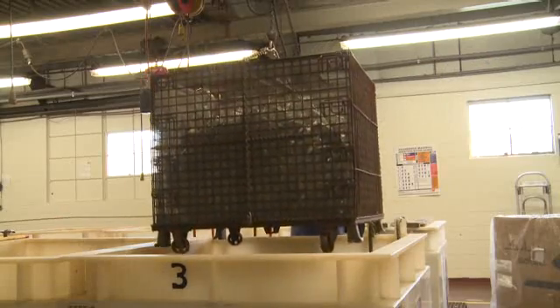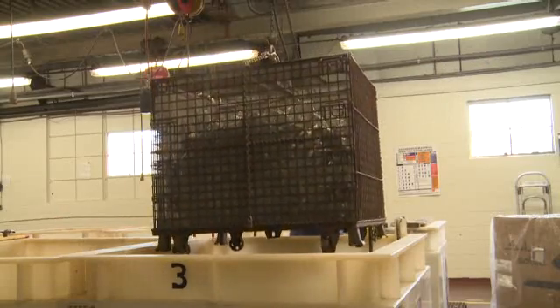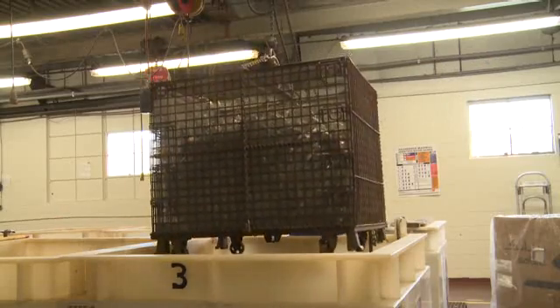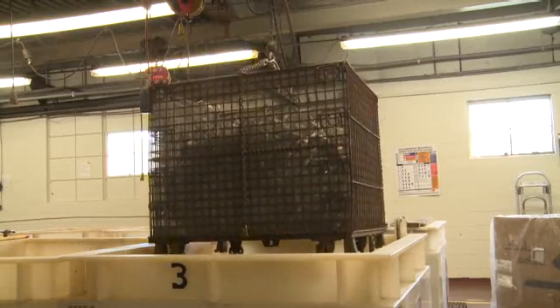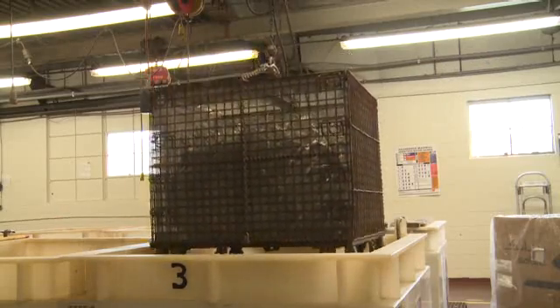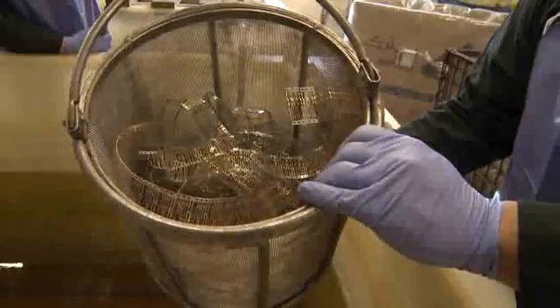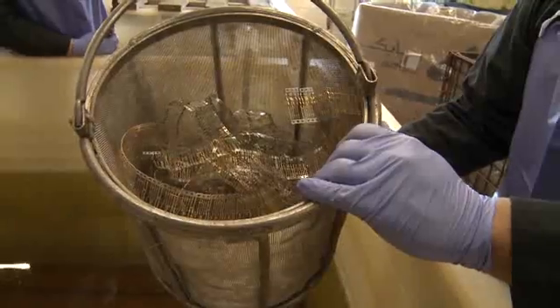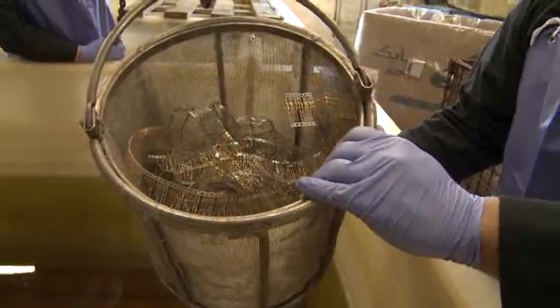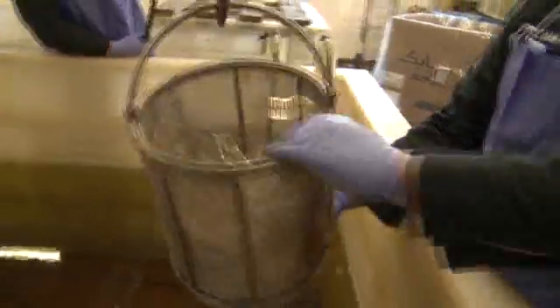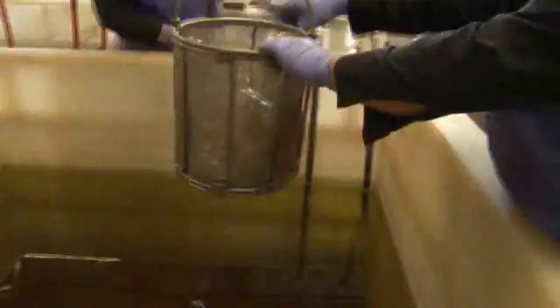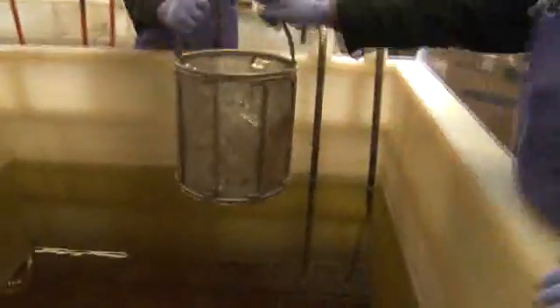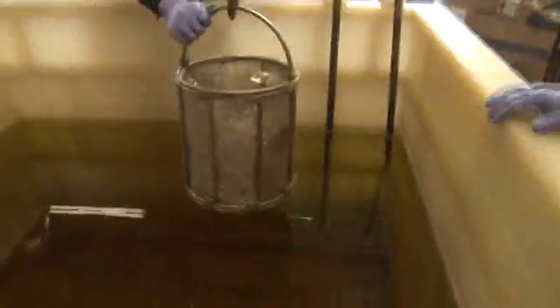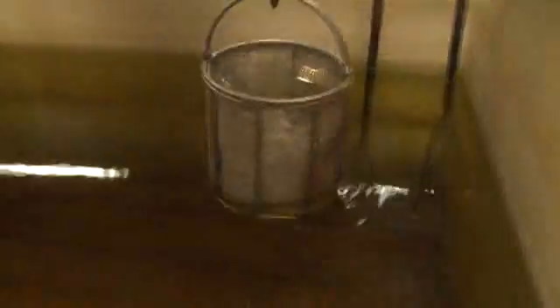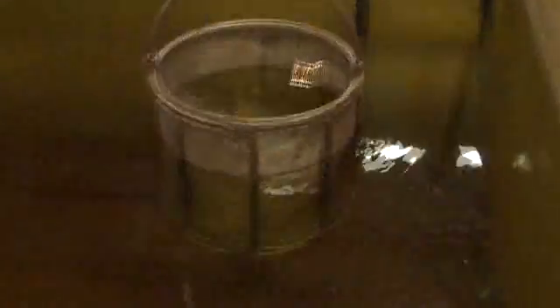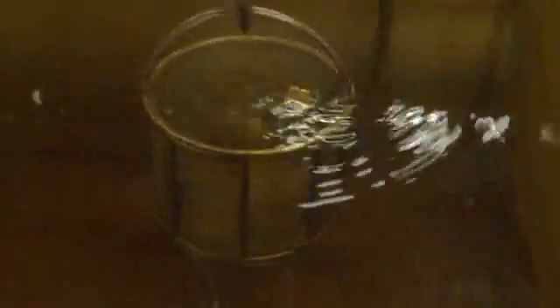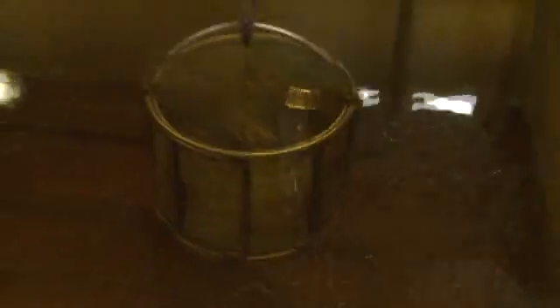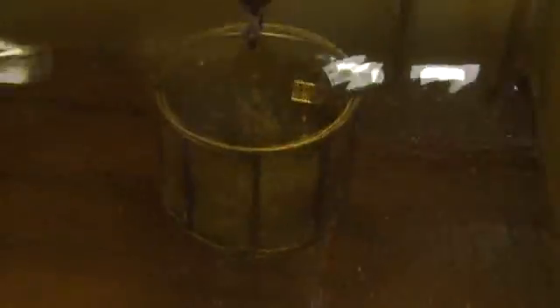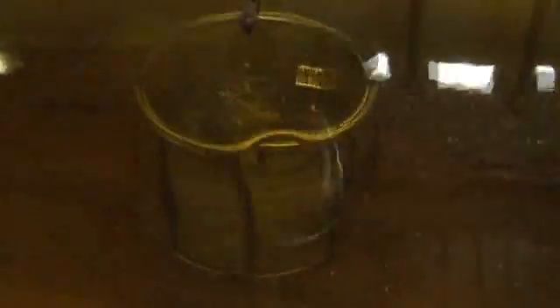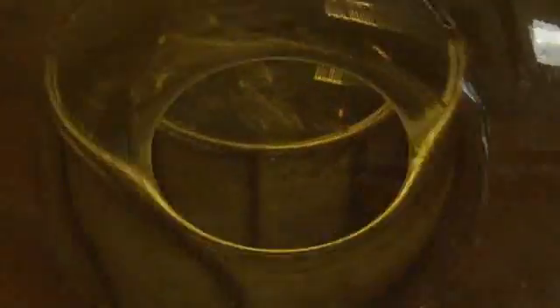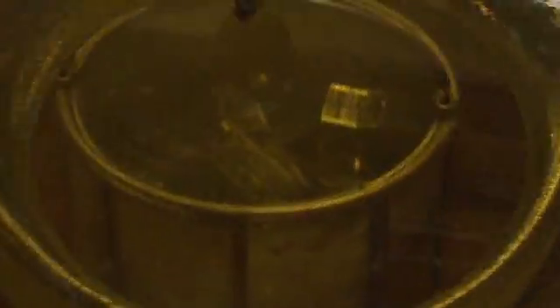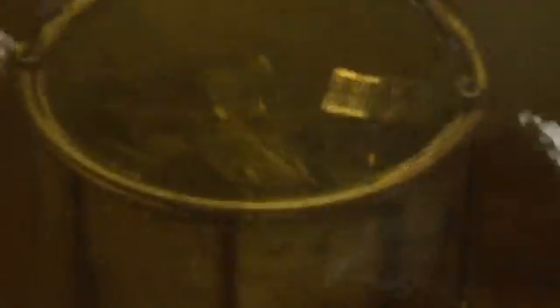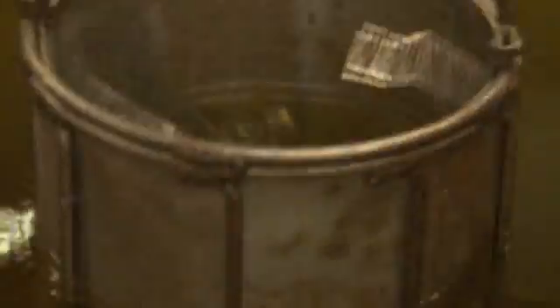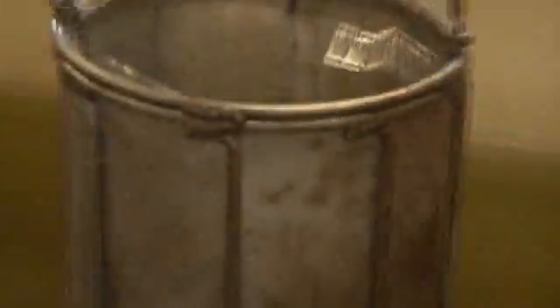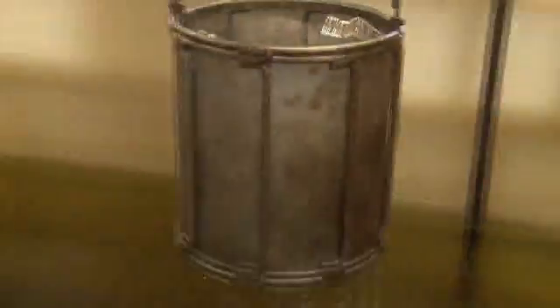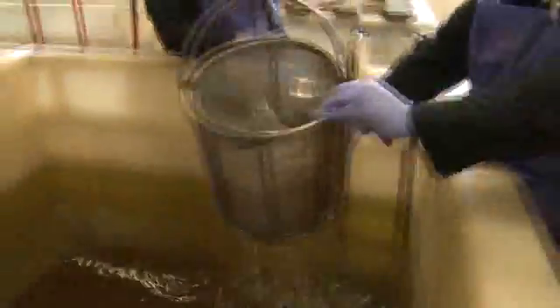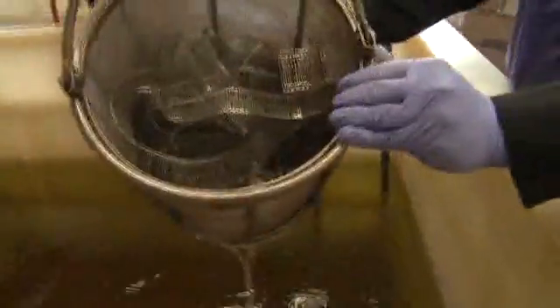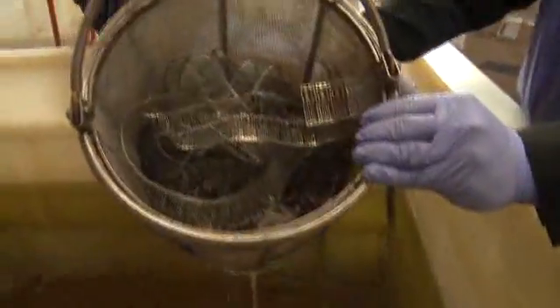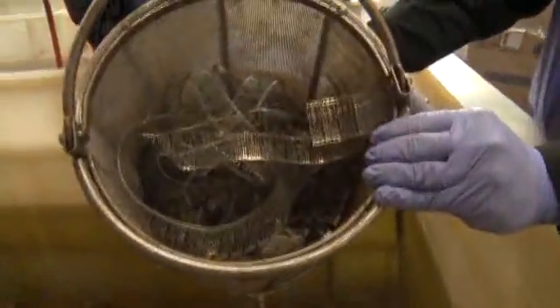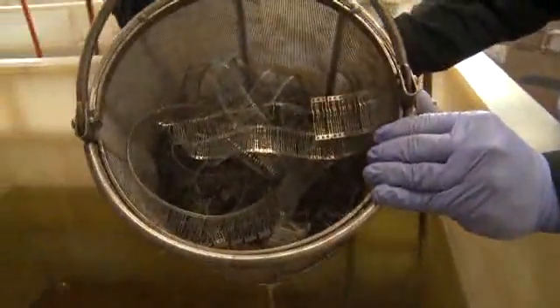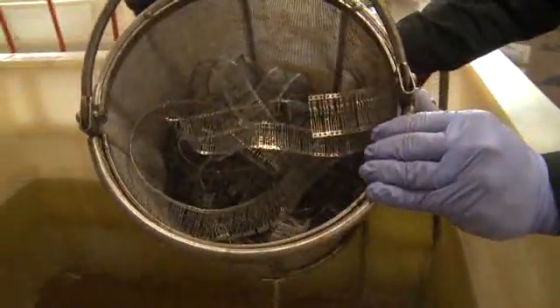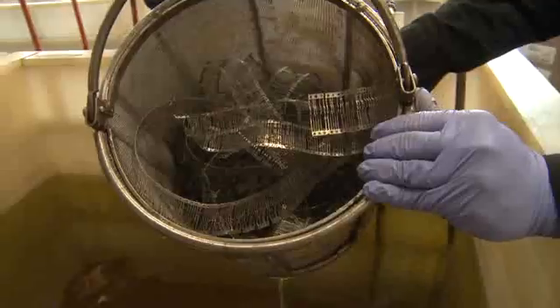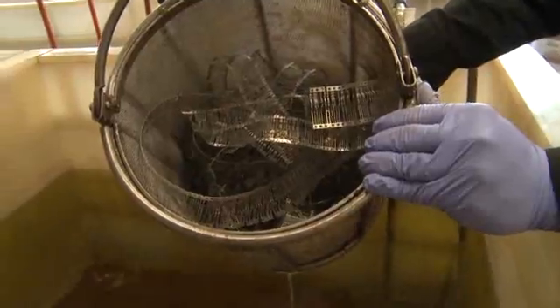Right now you have a cyanide solution in there that's in effect stripping the gold off the gold metal pots. So you now have a gold salt that's effectively dissolved into the gold cyanide solution.